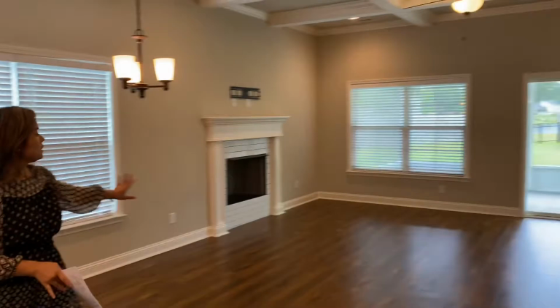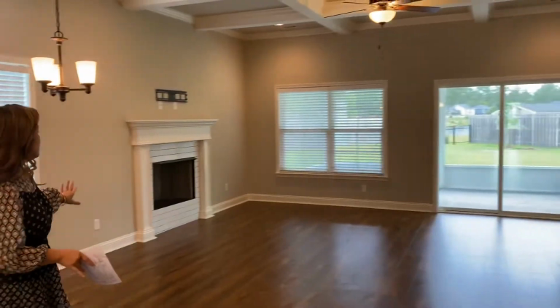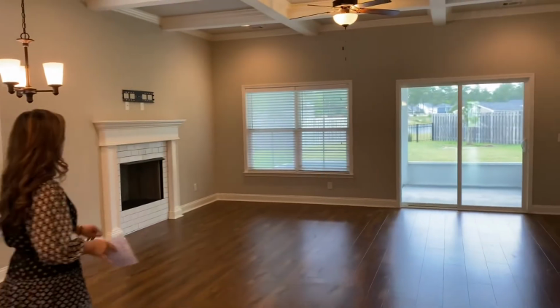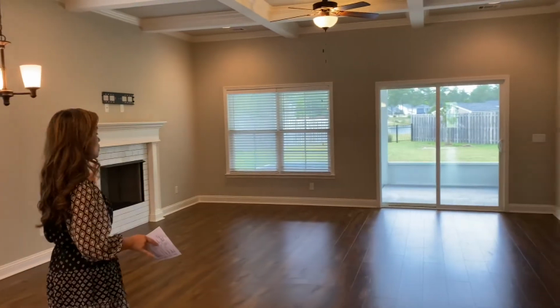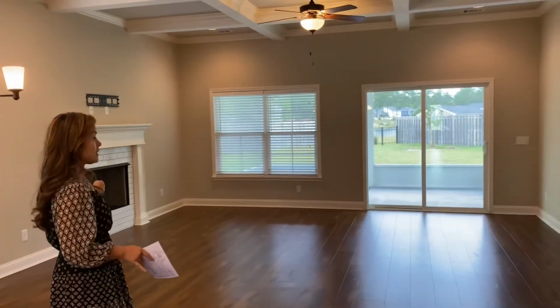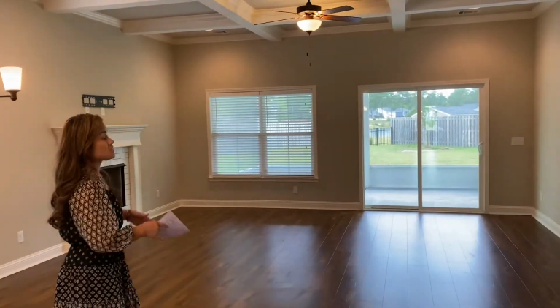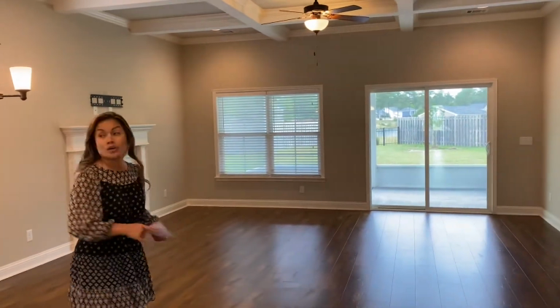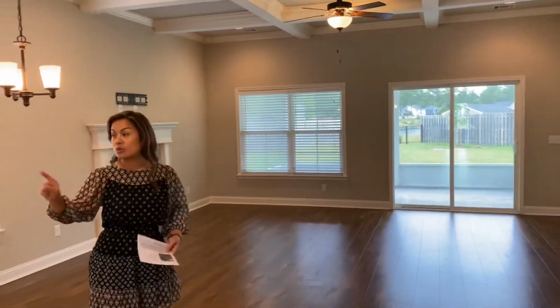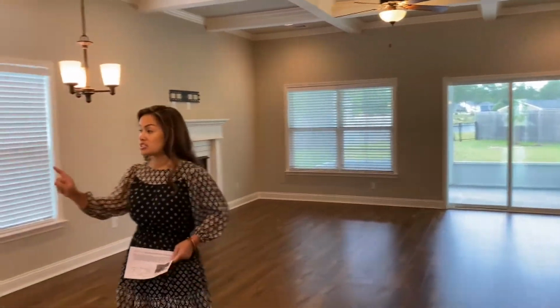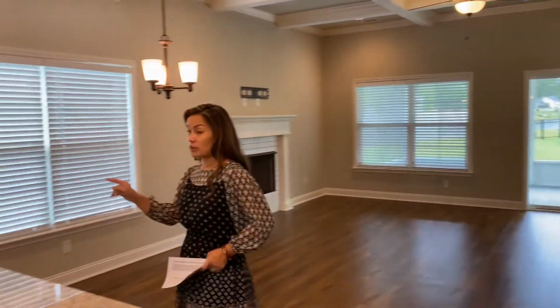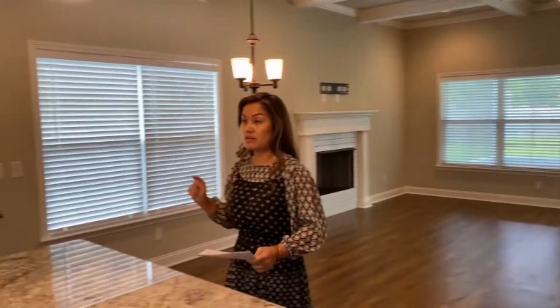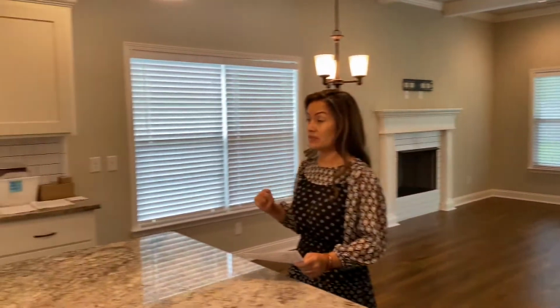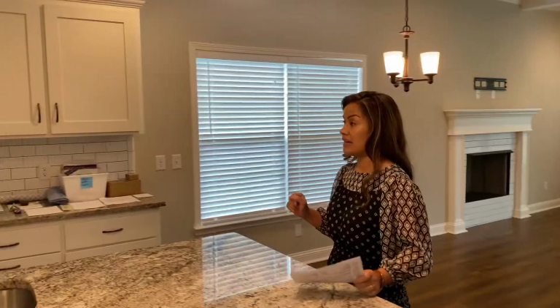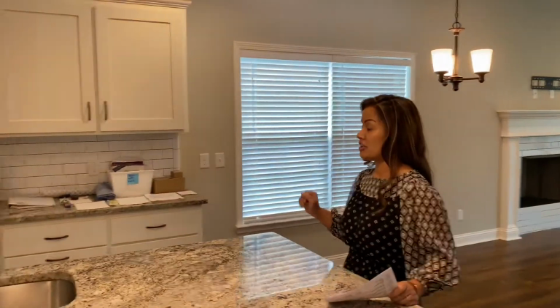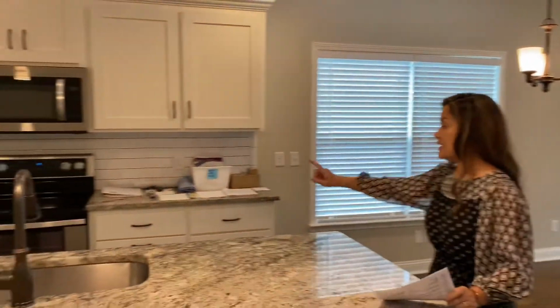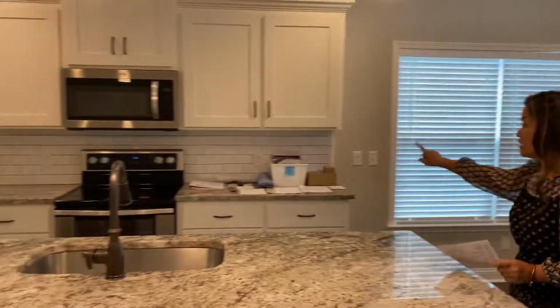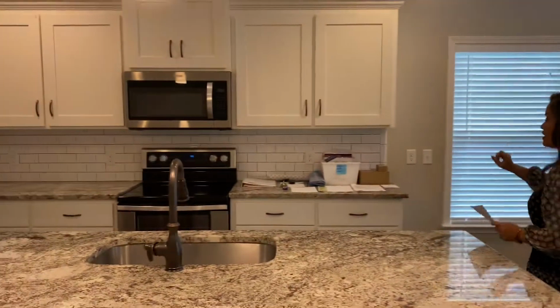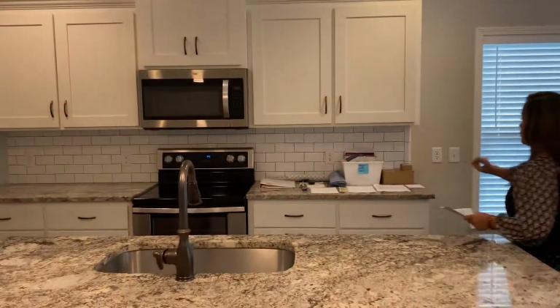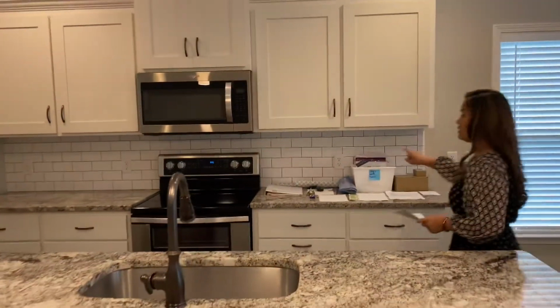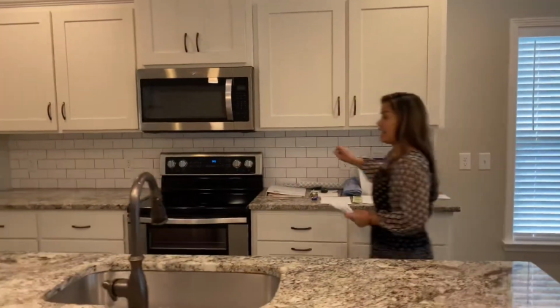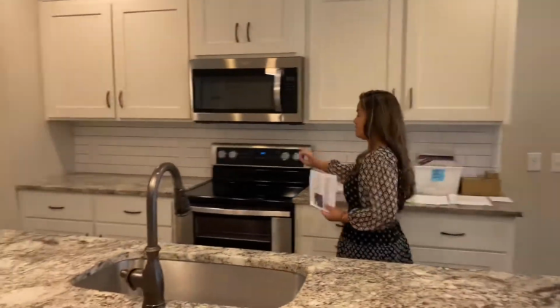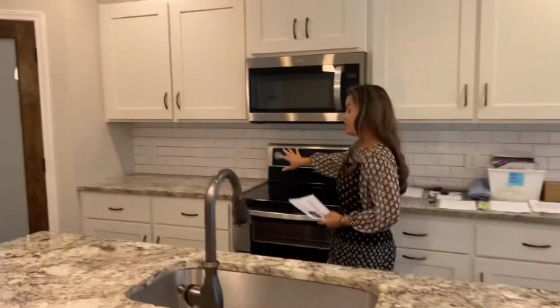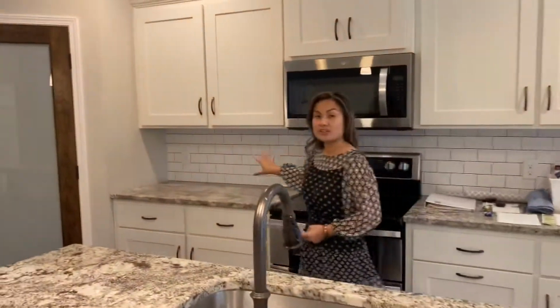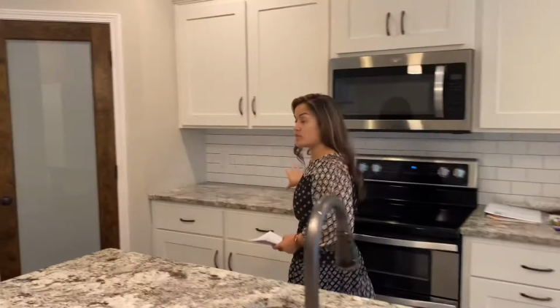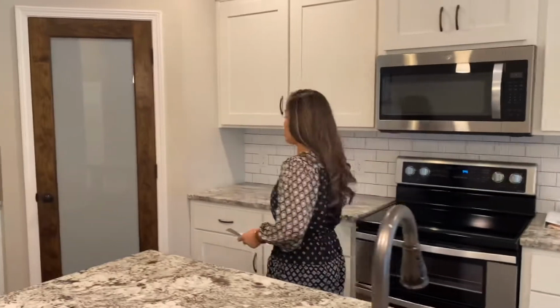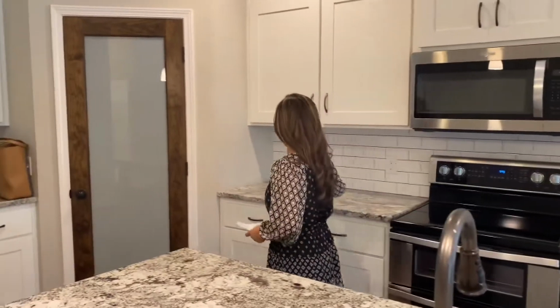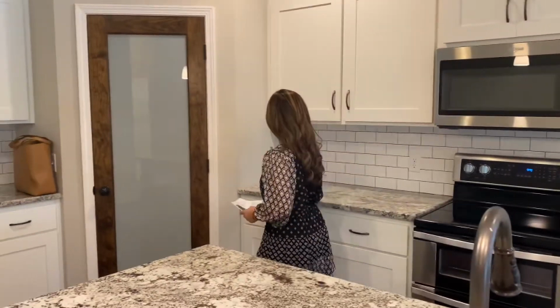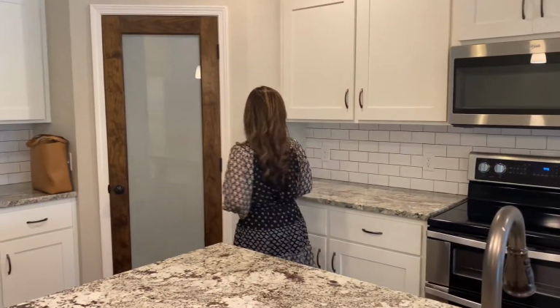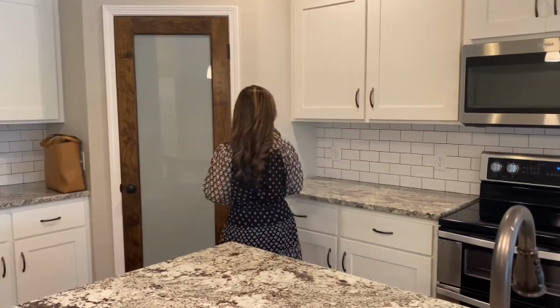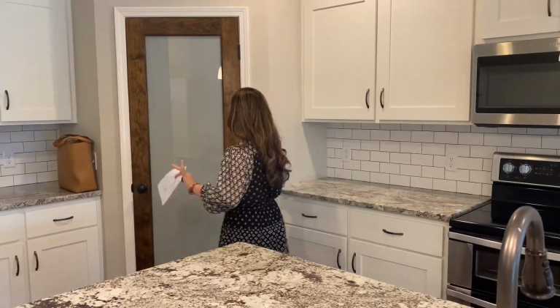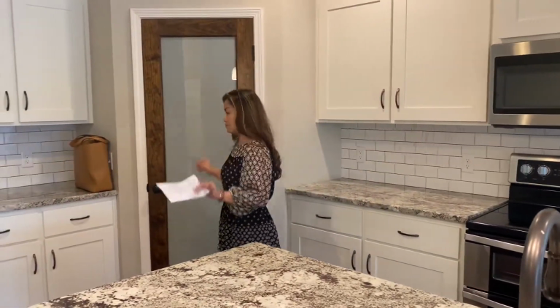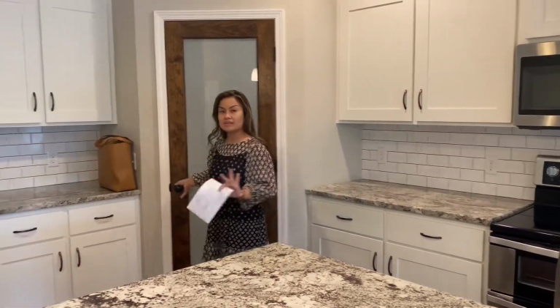Right here it has a wood burning fireplace. Also worth mentioning, which is one of my favorite things about a kitchen, is the subway tile here. I love the look of the subway tile. It just makes it nice.